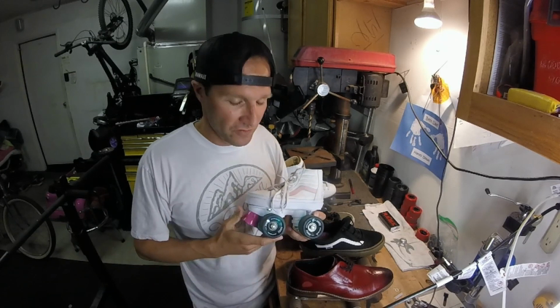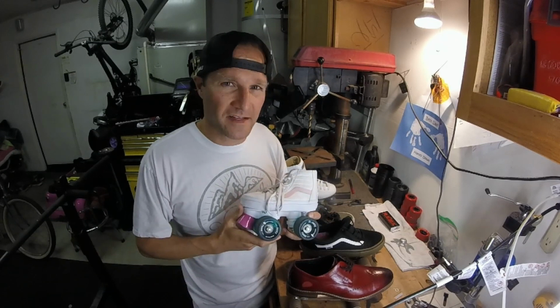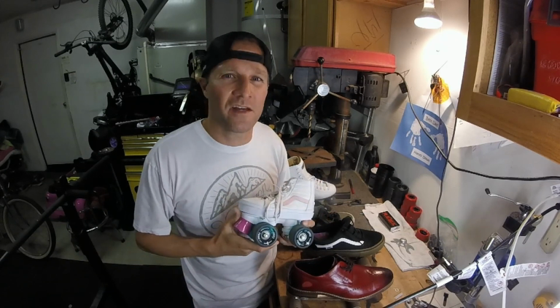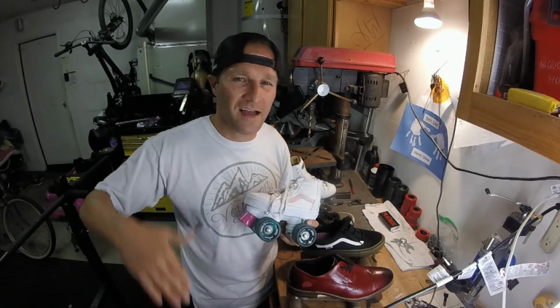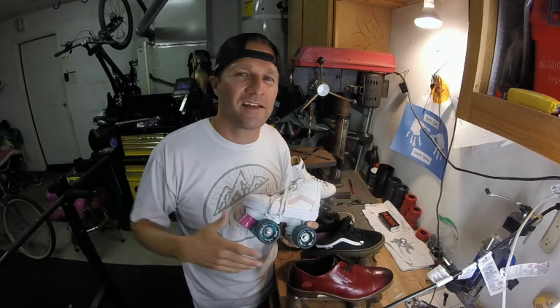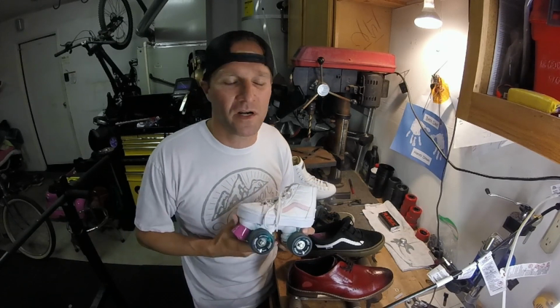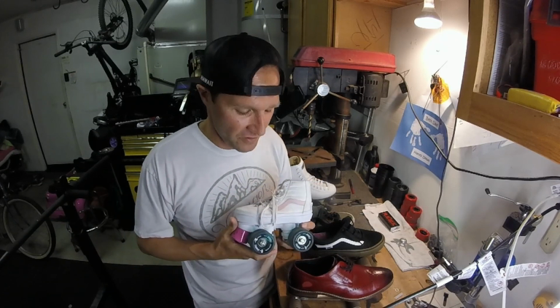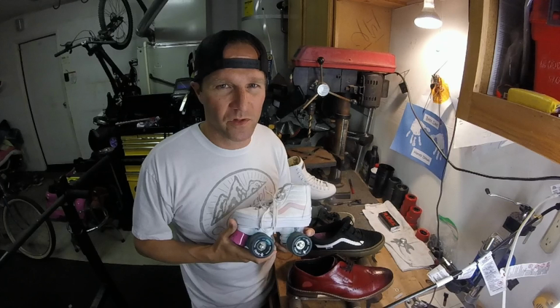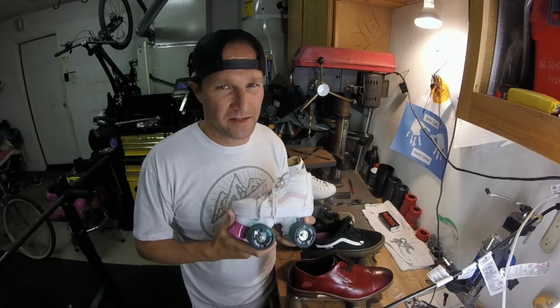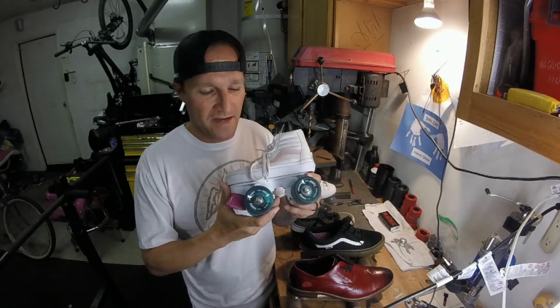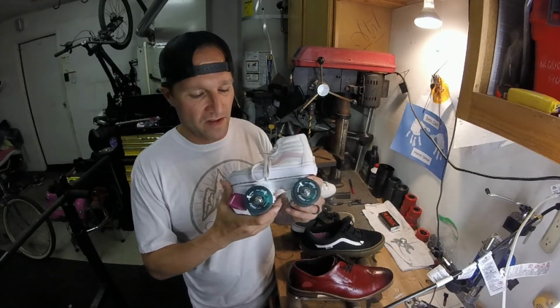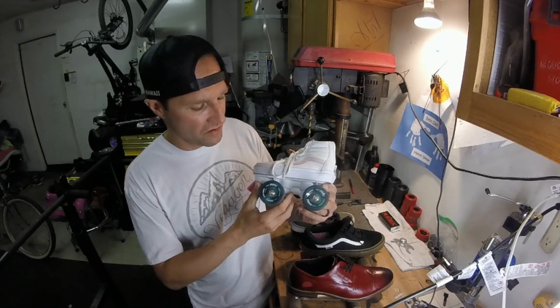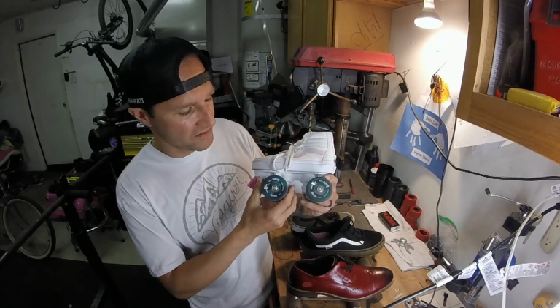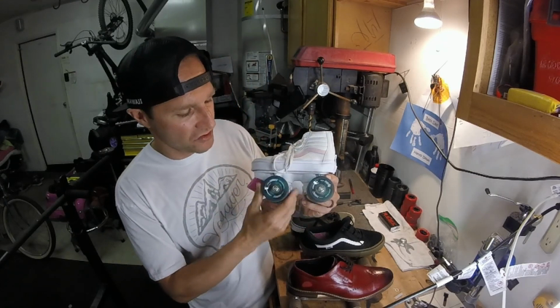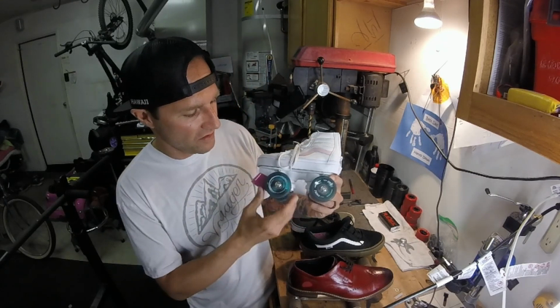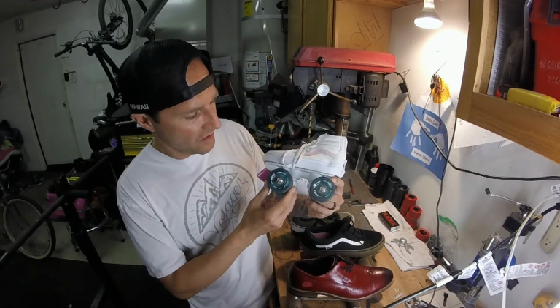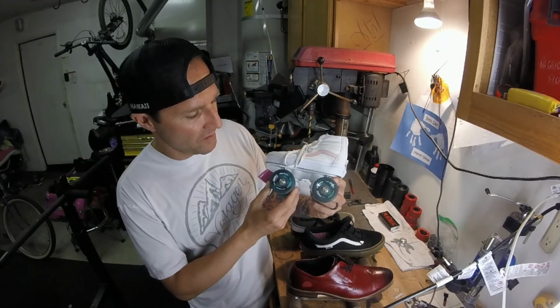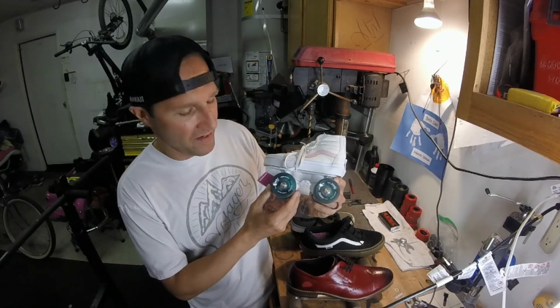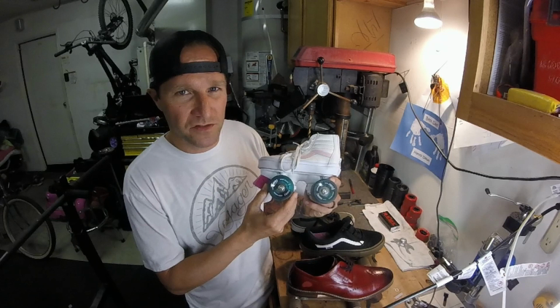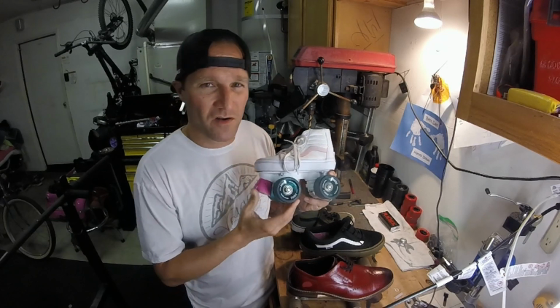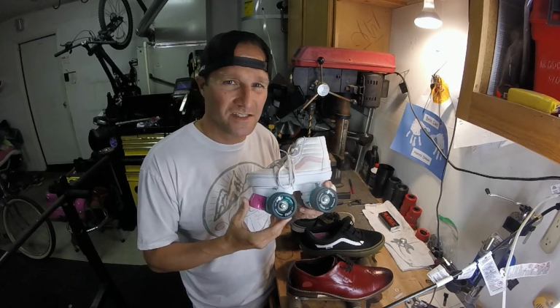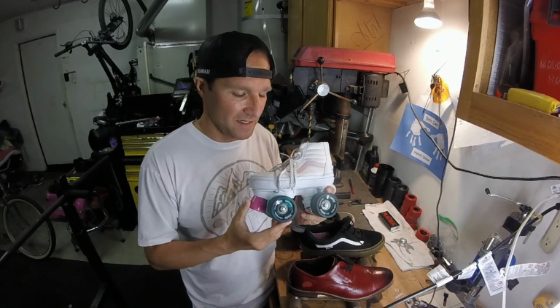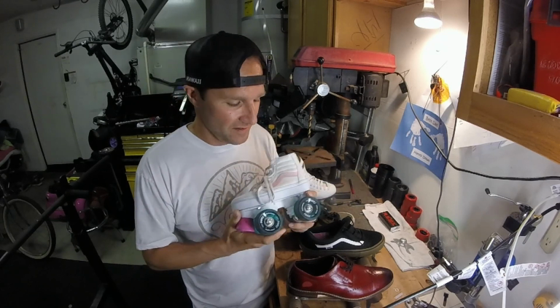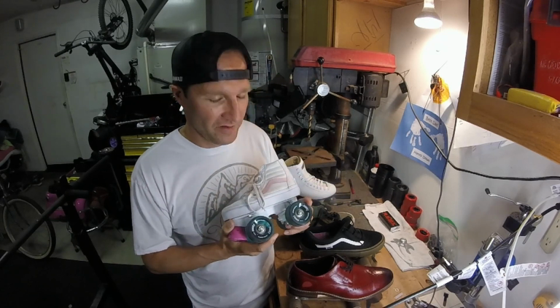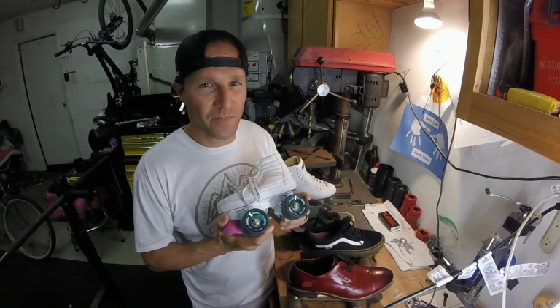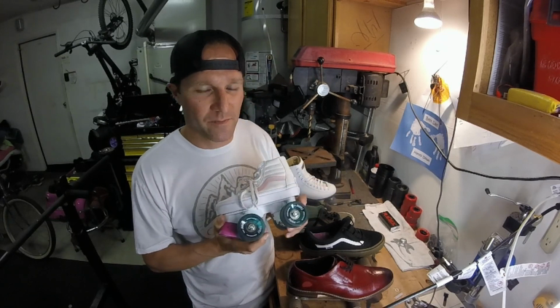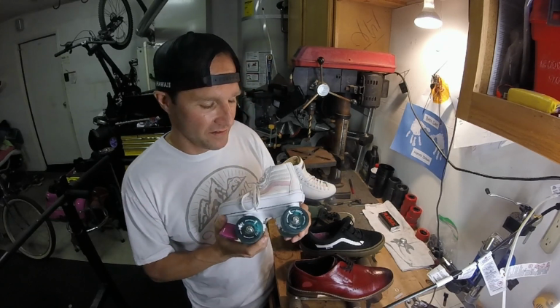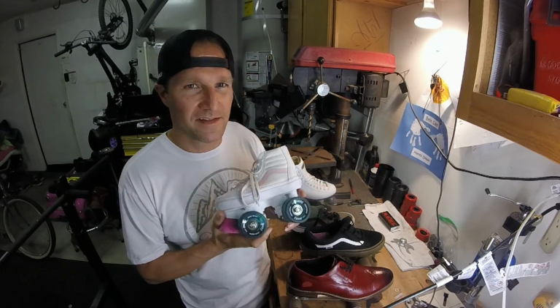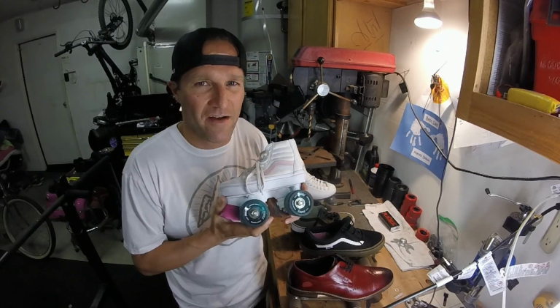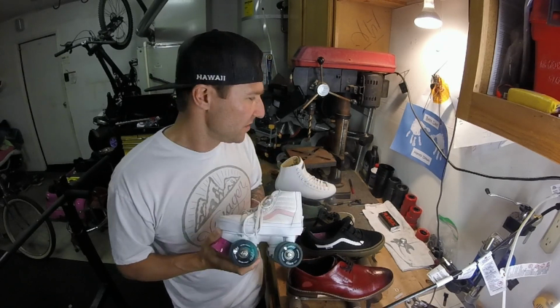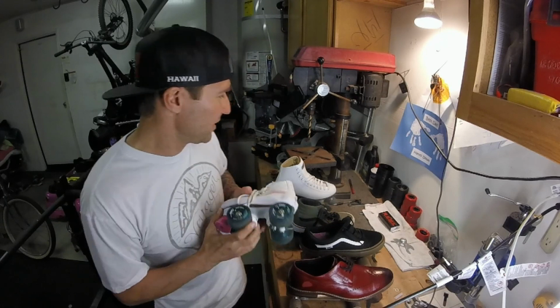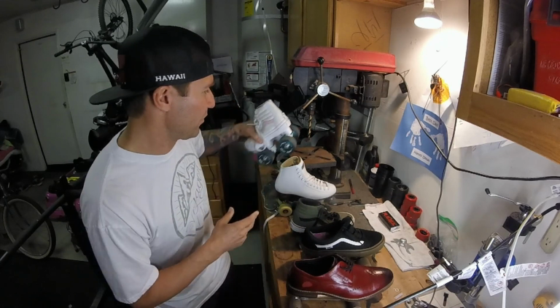If you're looking at sliding, you want to get the highest hardness number in a urethane wheel you can get. These are 95A — these are artistic Sure Grip Fame wheels. My daughter rides these; she's six. They really don't have much slide, but it's an average urethane wheel.